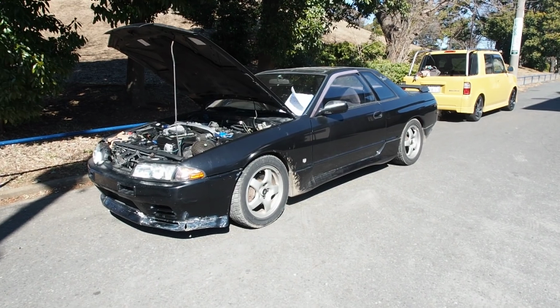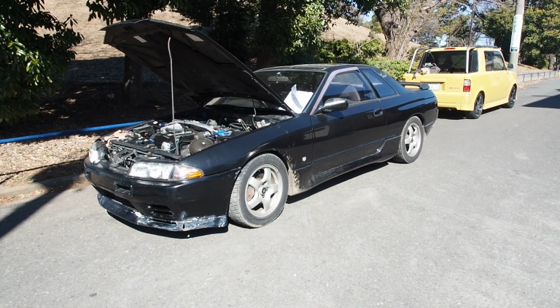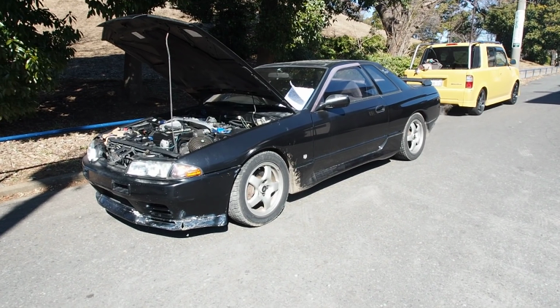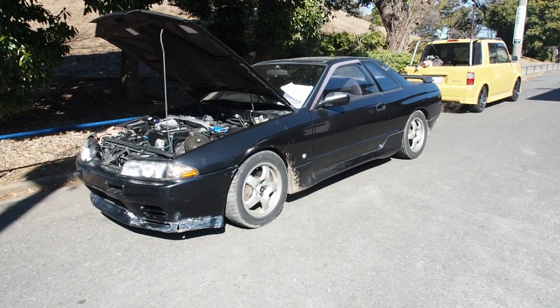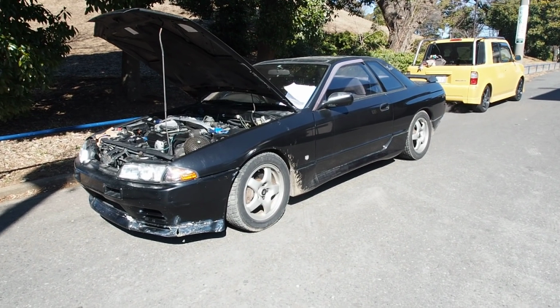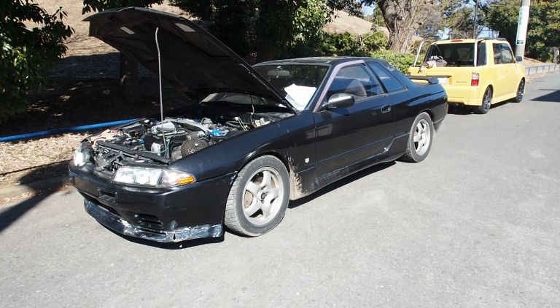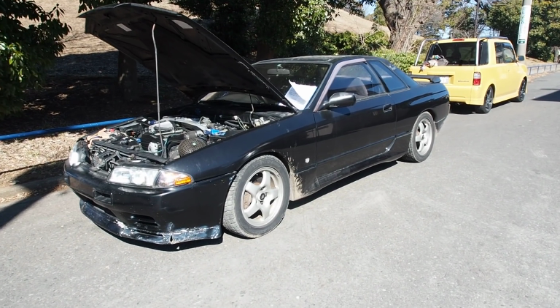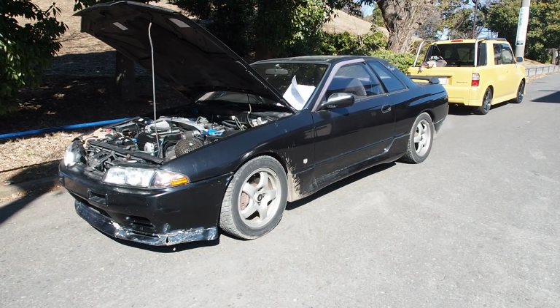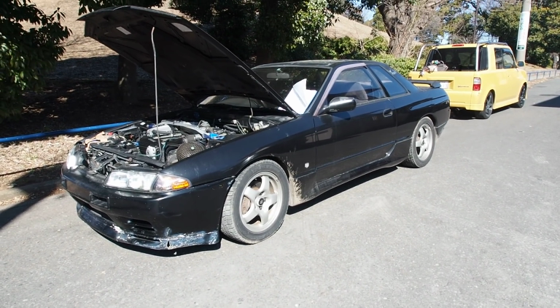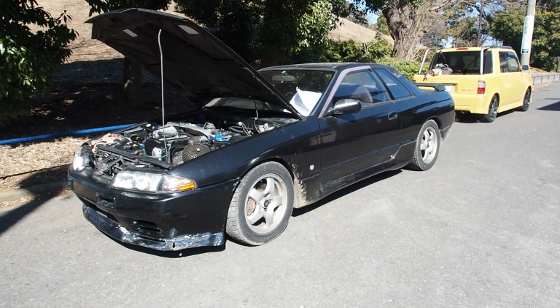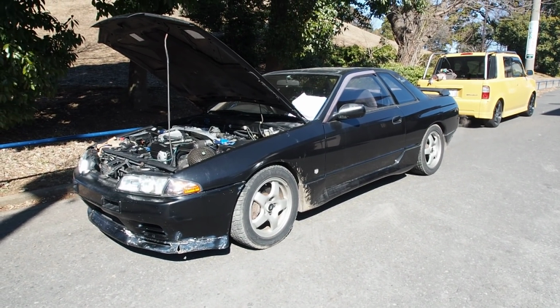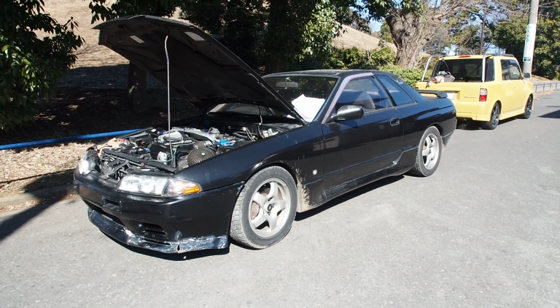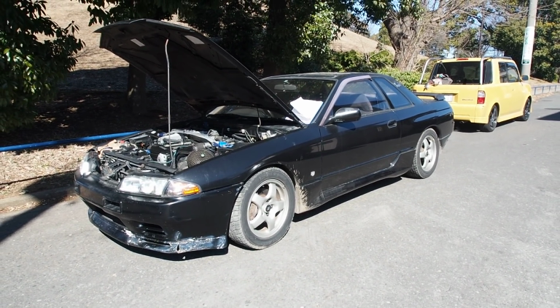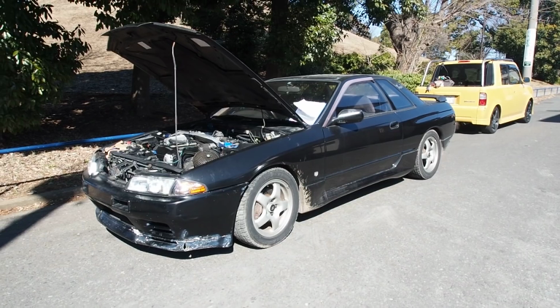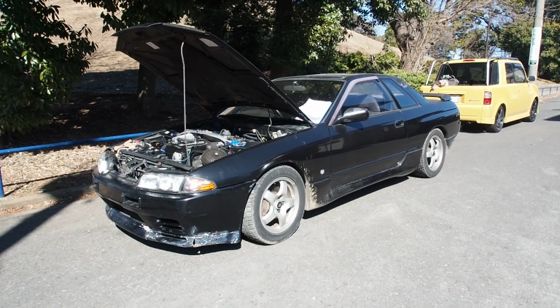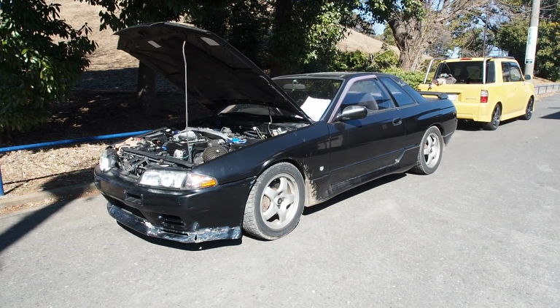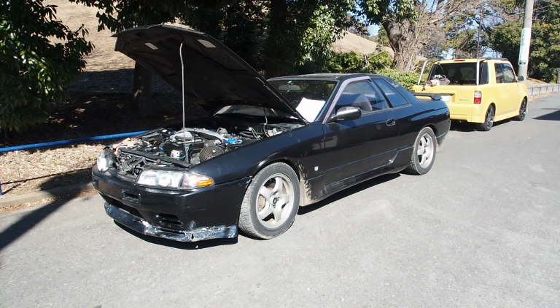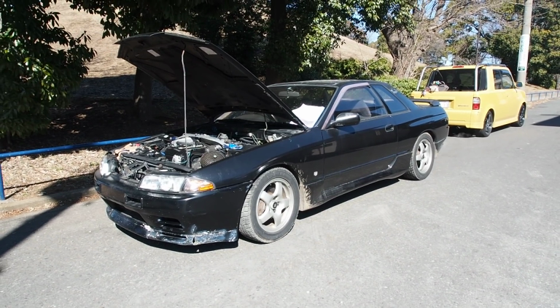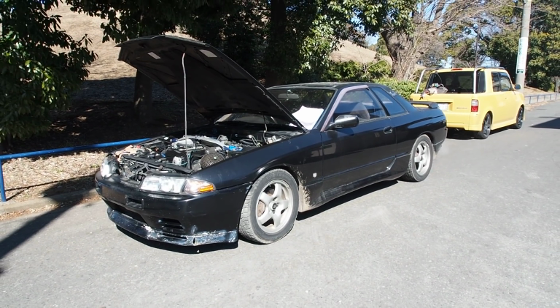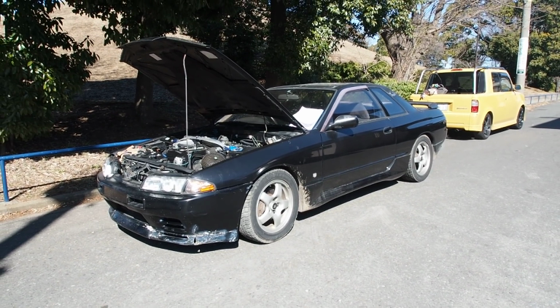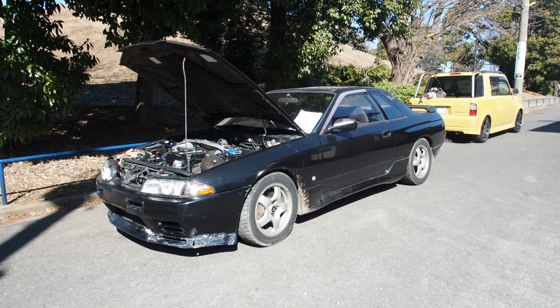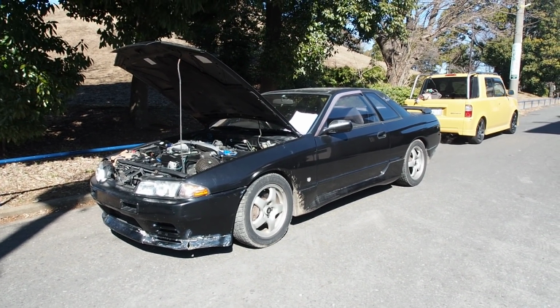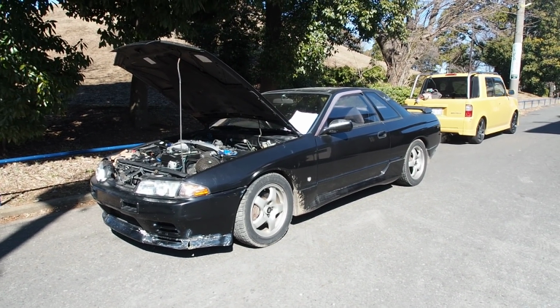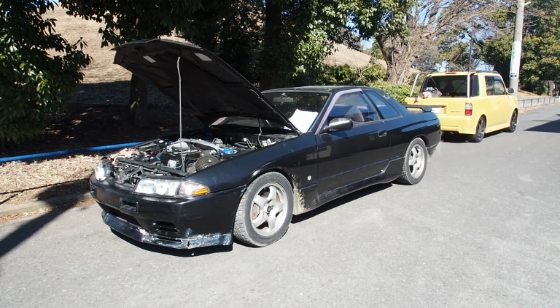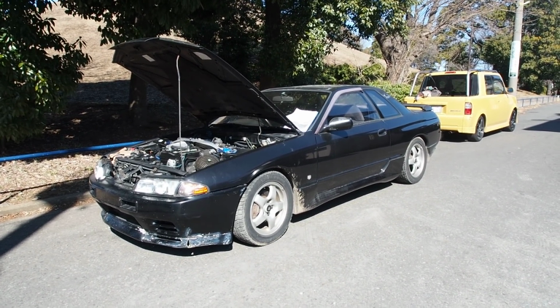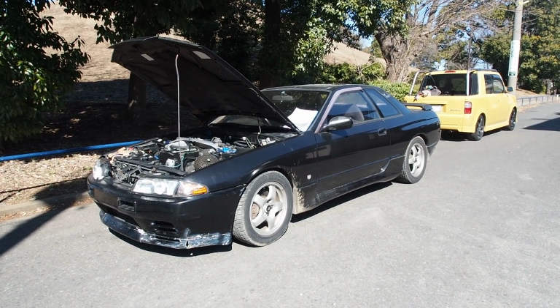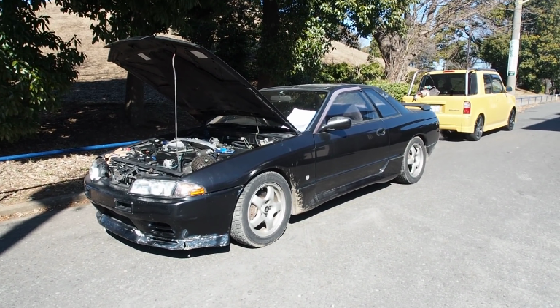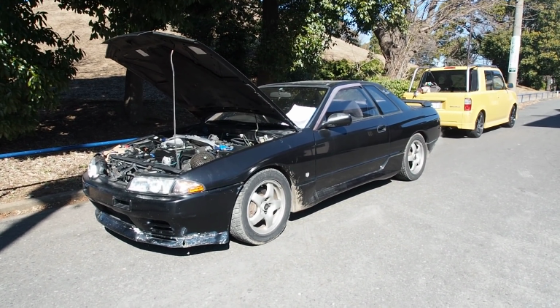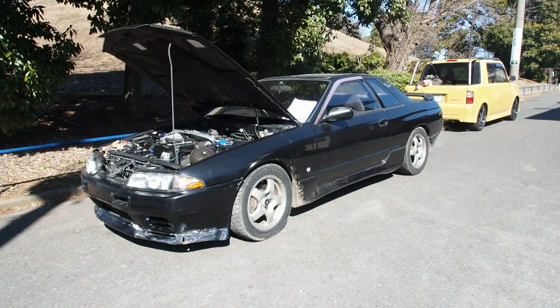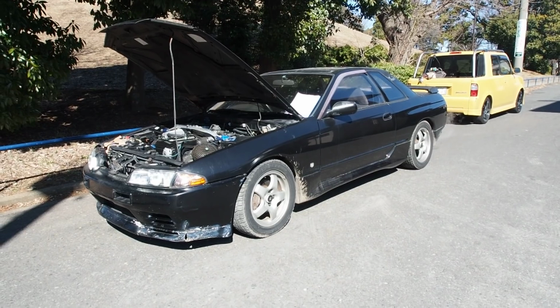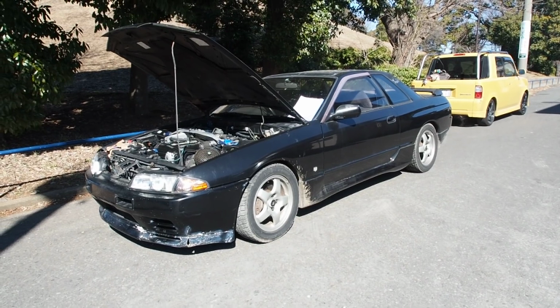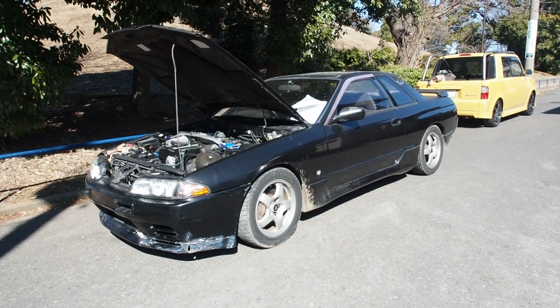Hey there, this is Derek from Pacific Coast Auto here in Japan, and we're looking at a 1991 Nissan Skyline two-door GTS-T — that's the RB20 turbocharged inline six-cylinder version.